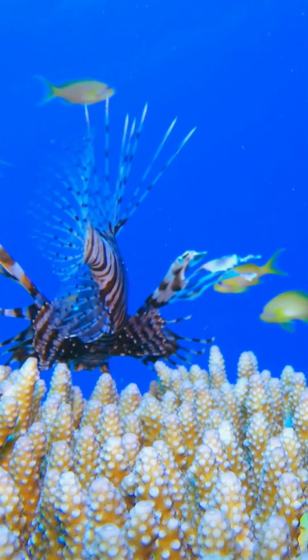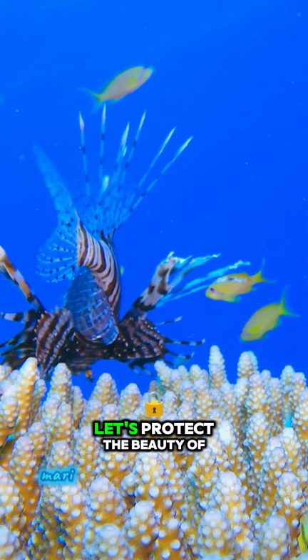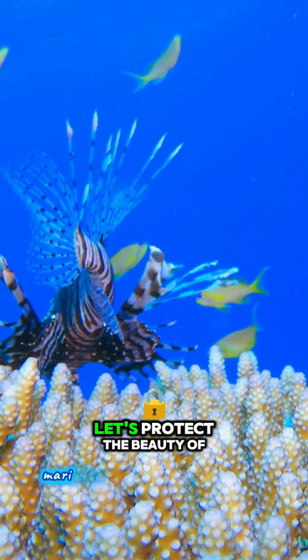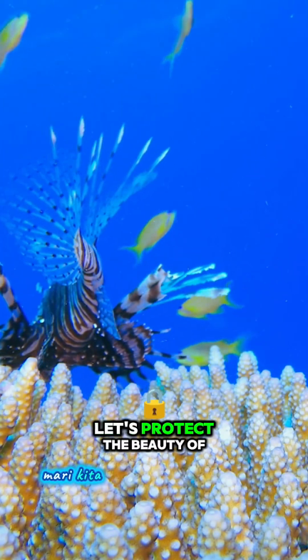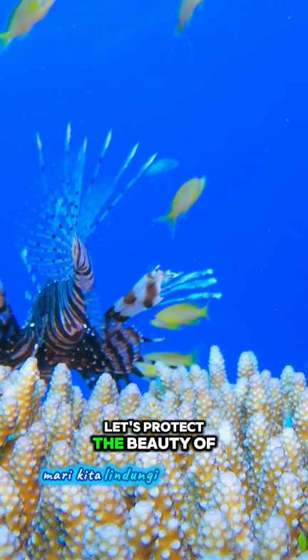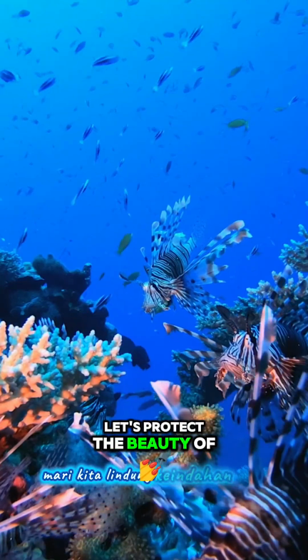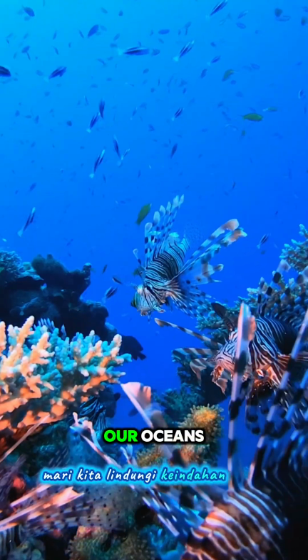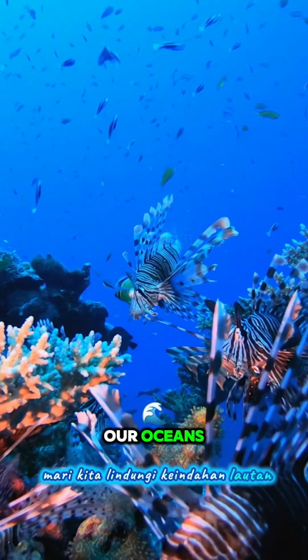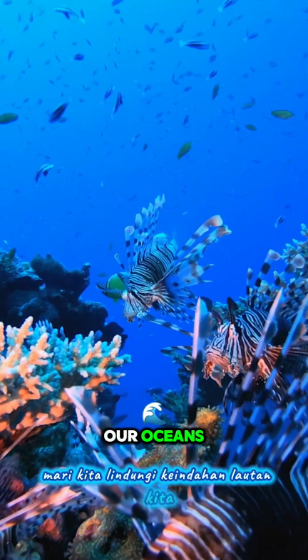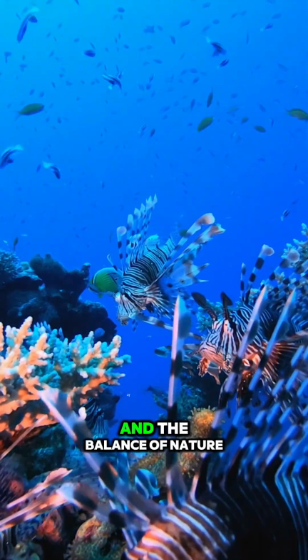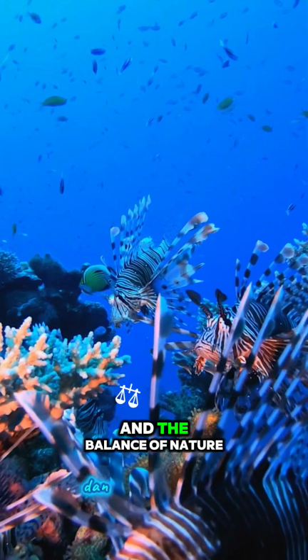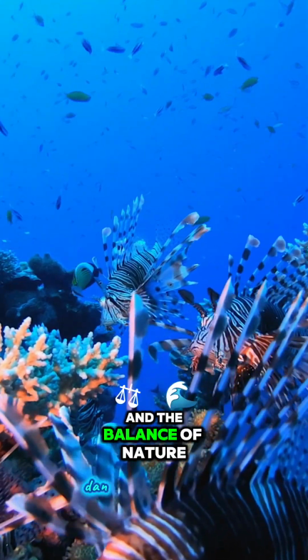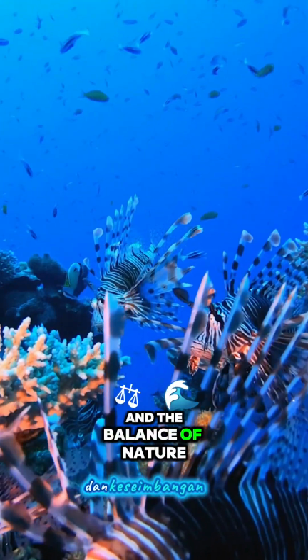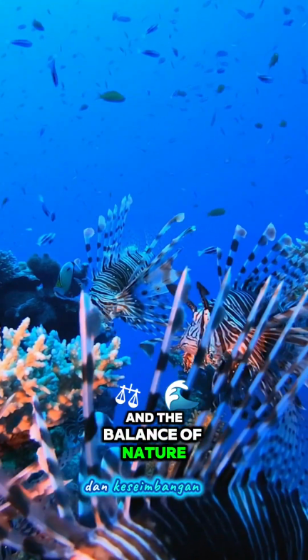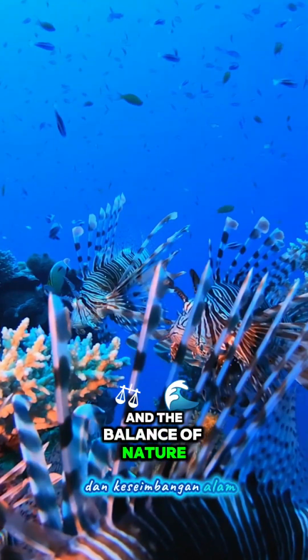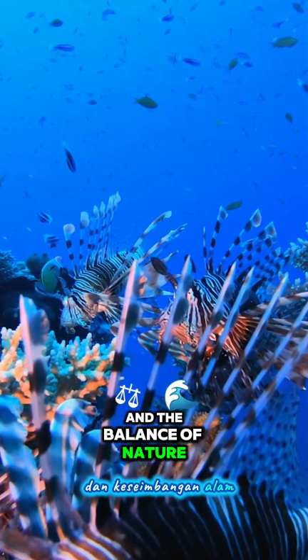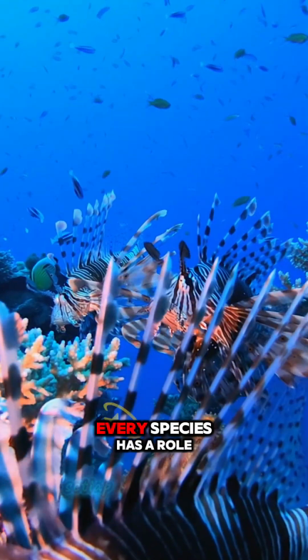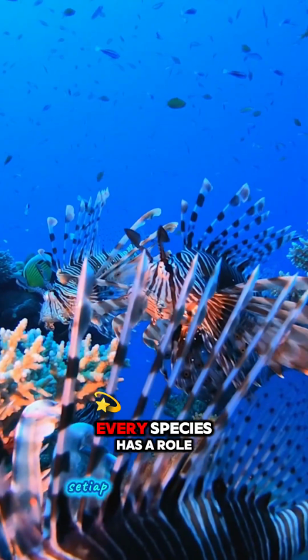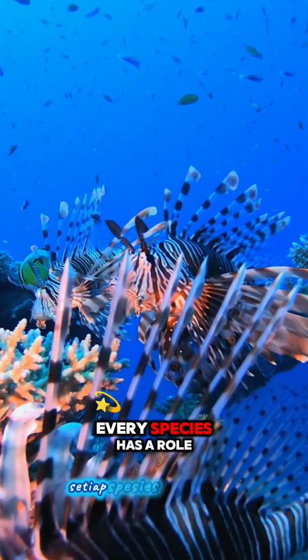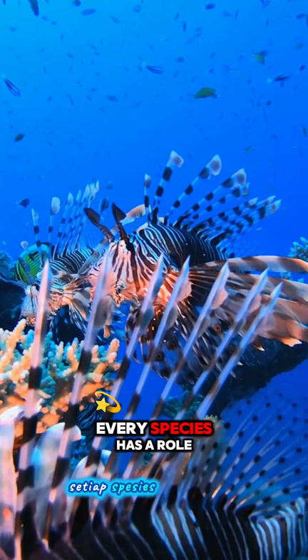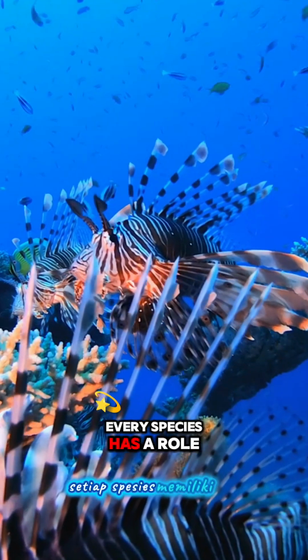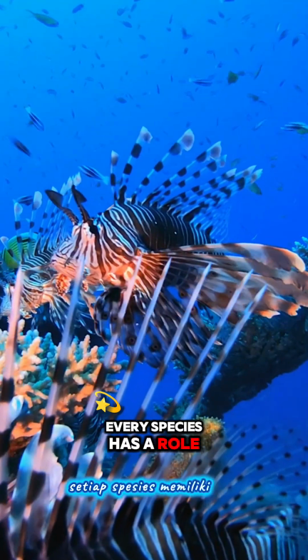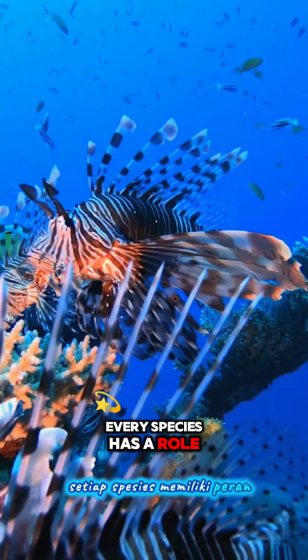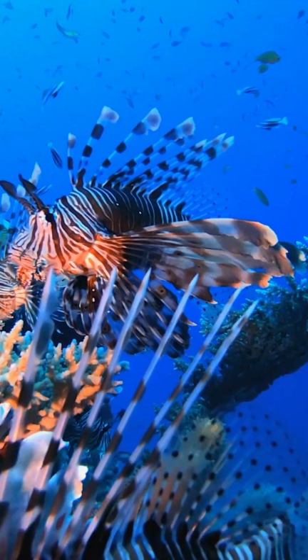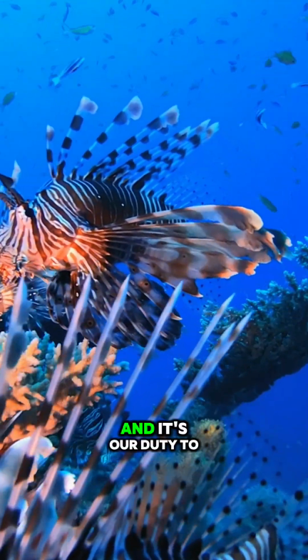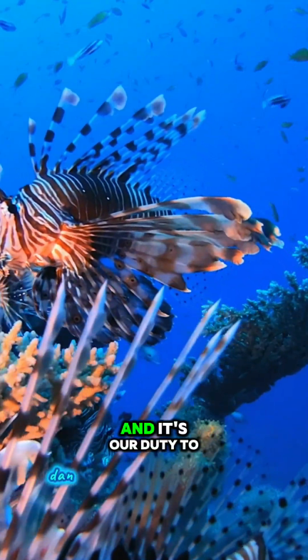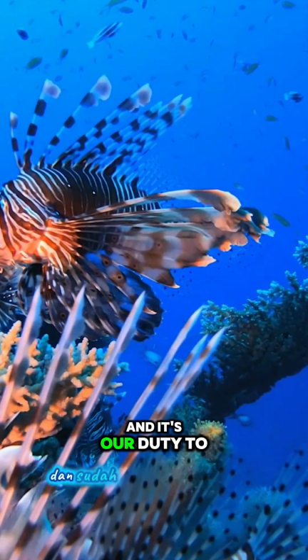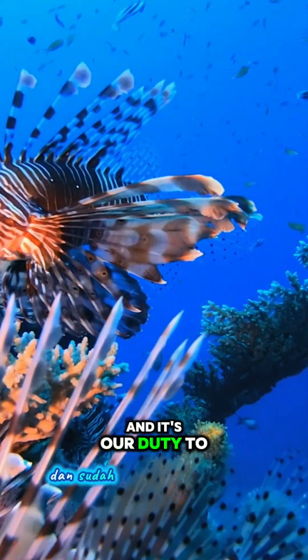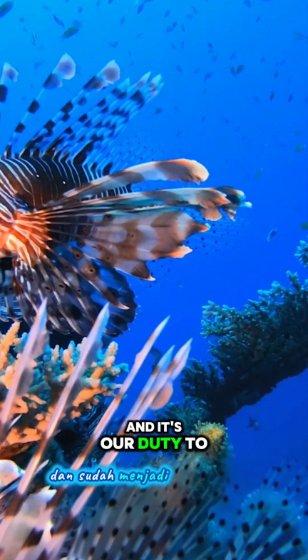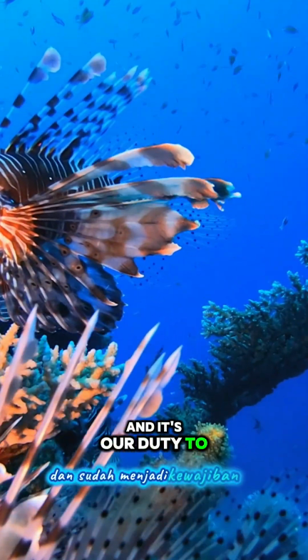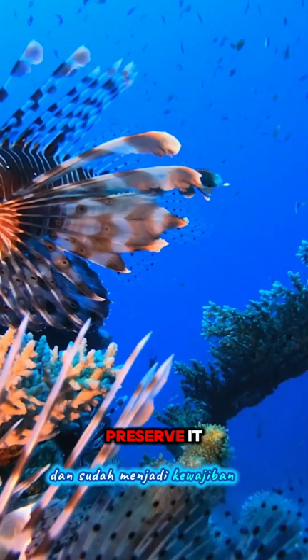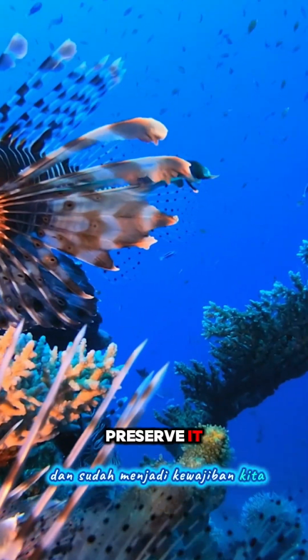Let's protect the beauty of our oceans and the balance of nature. Every species has a role, and it's our duty to preserve it.